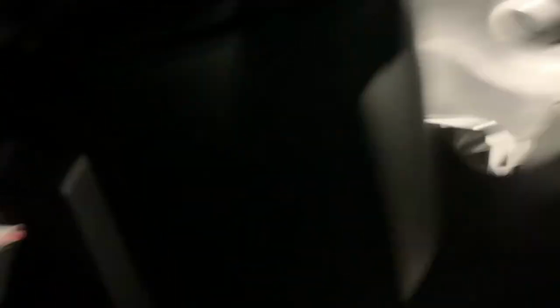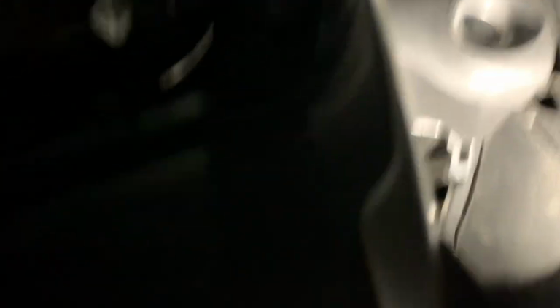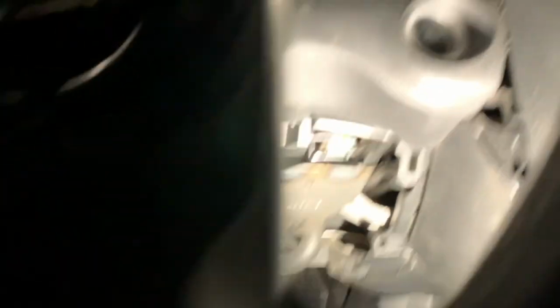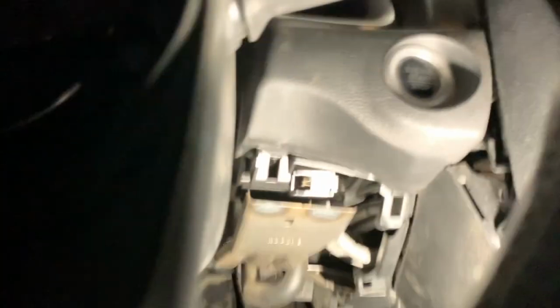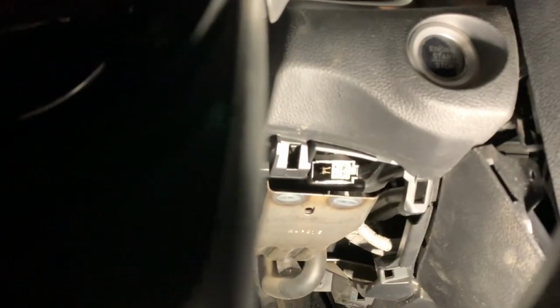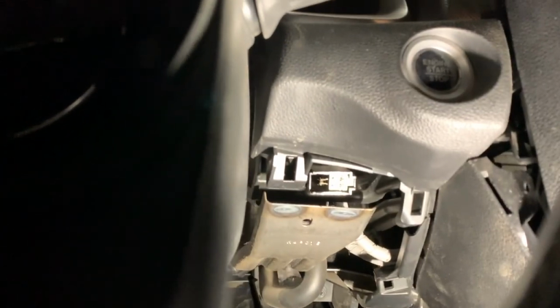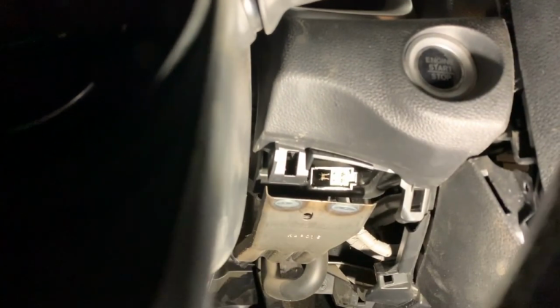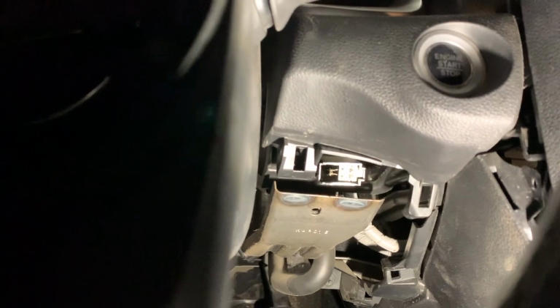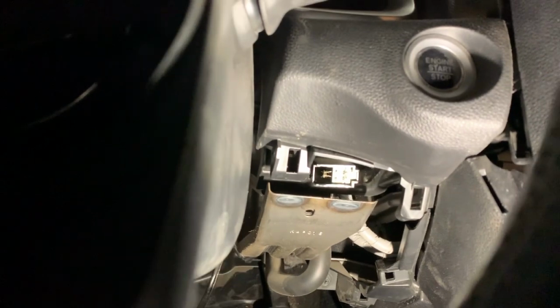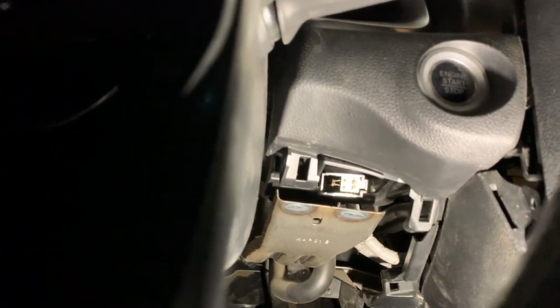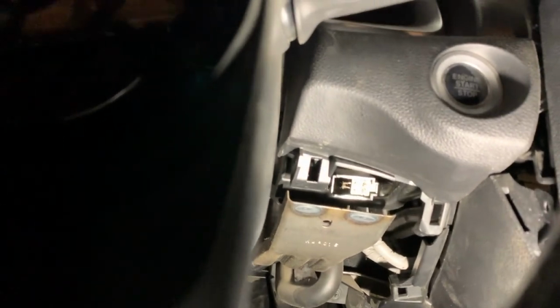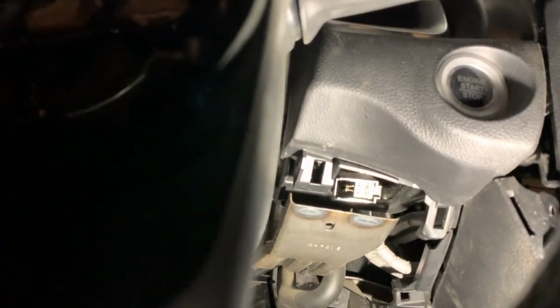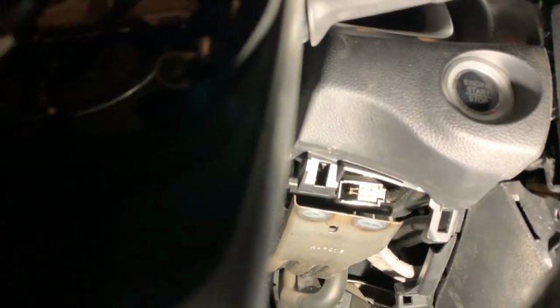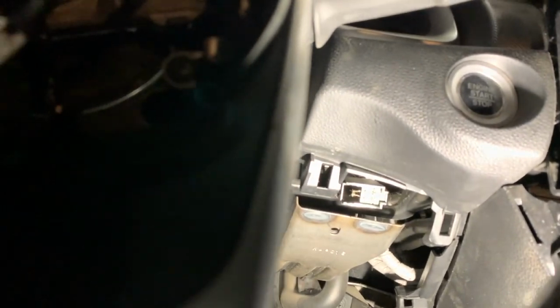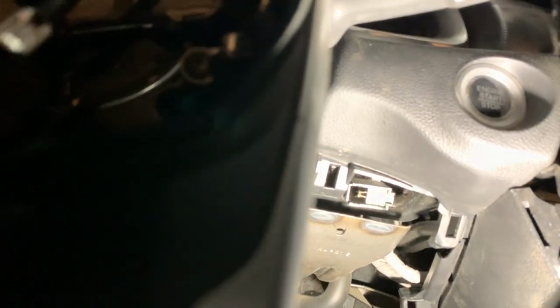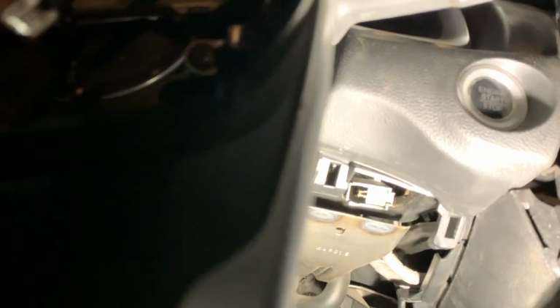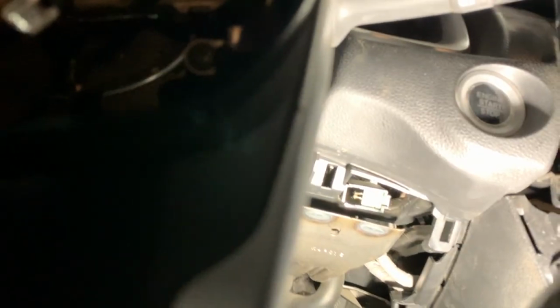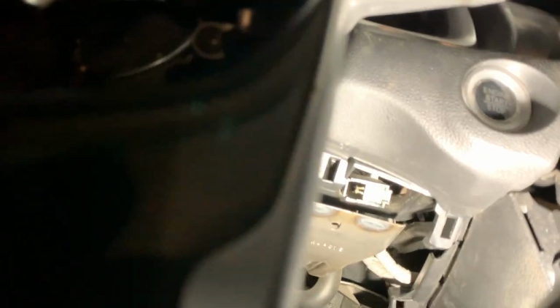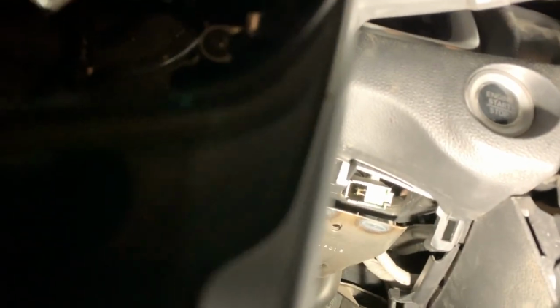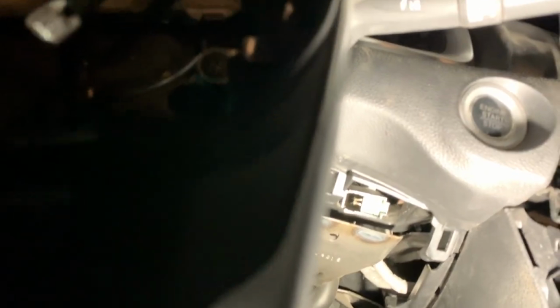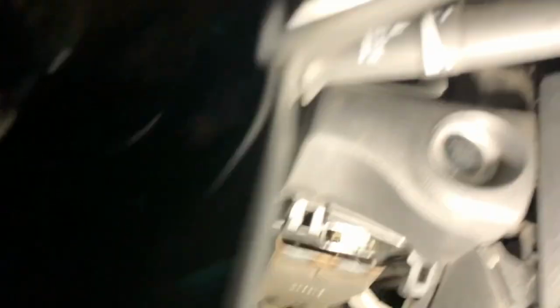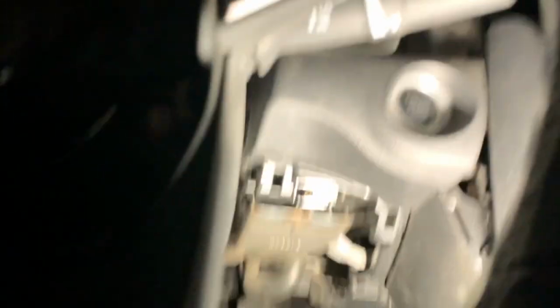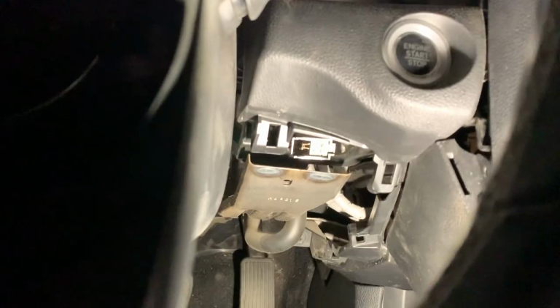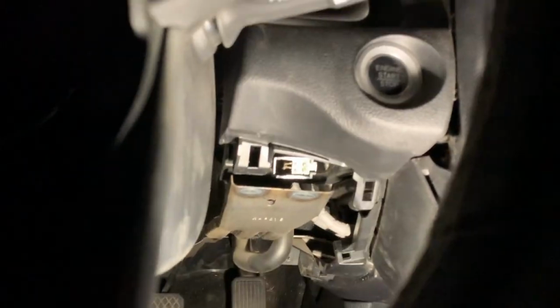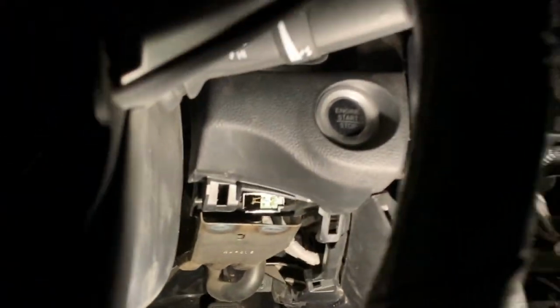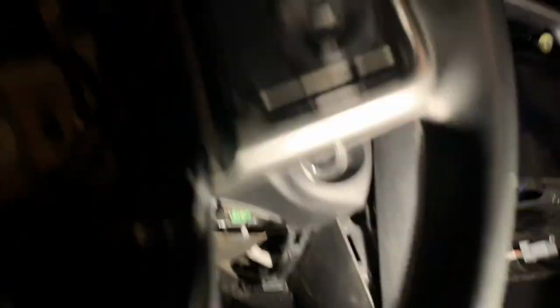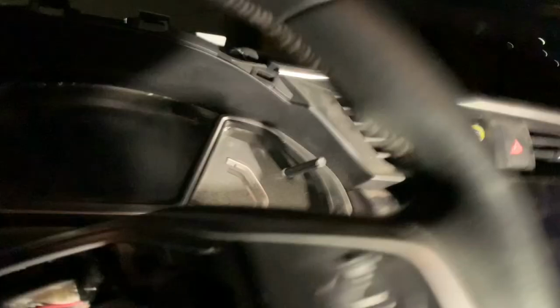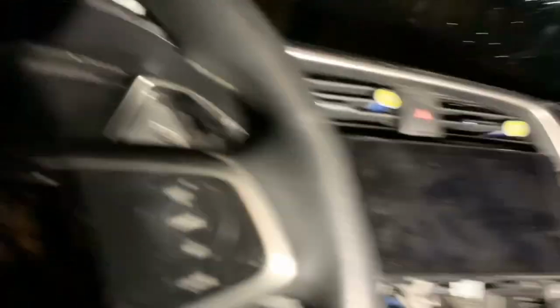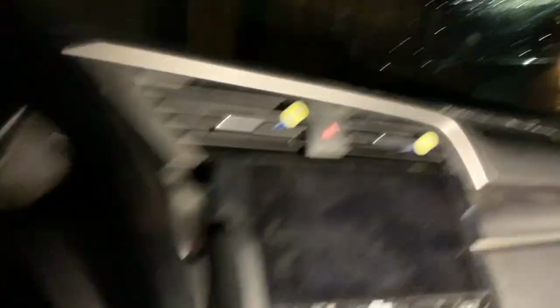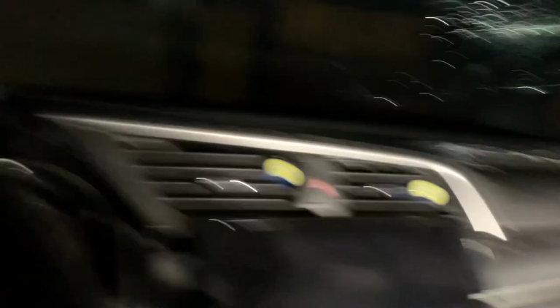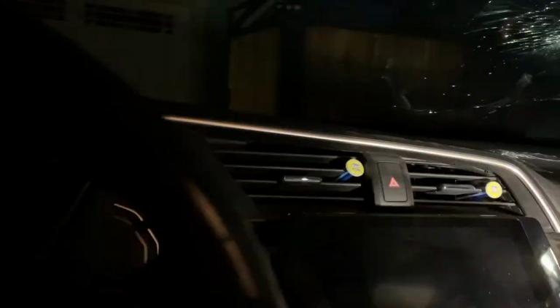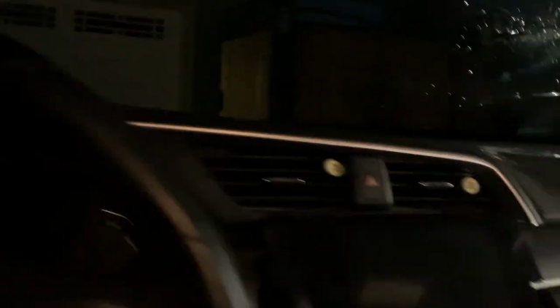Also on this side there's a temperature sensor, so be careful when you pull it out so you don't rip yours off. Mine unfortunately came off, but that's okay — we can fix that.